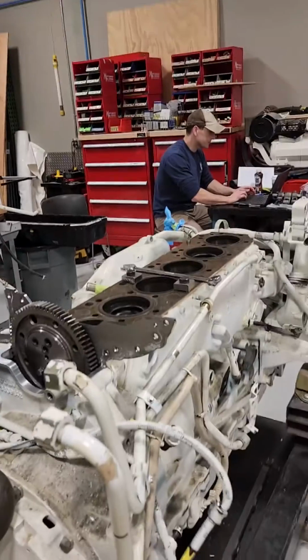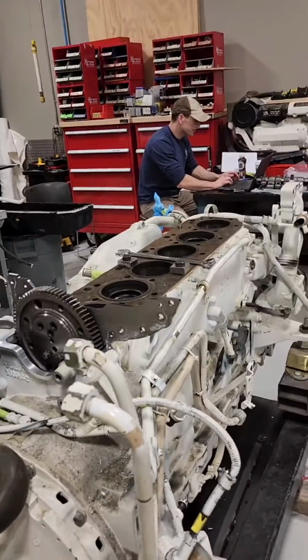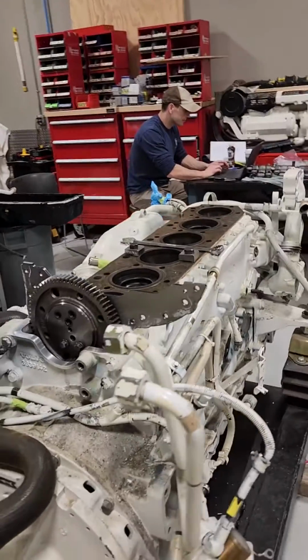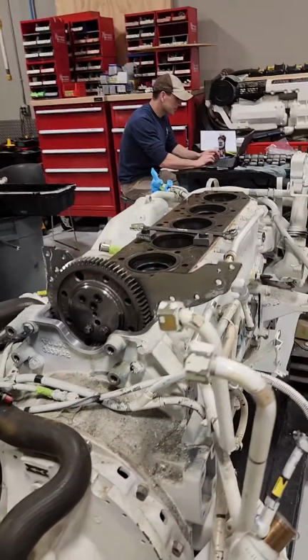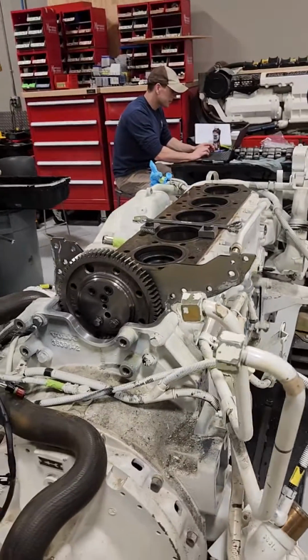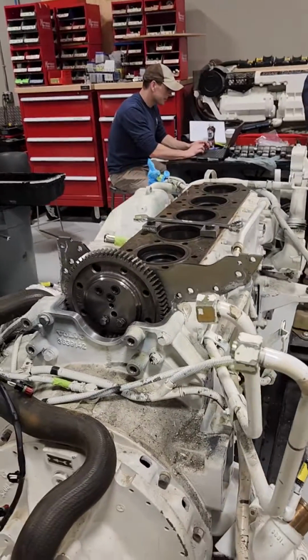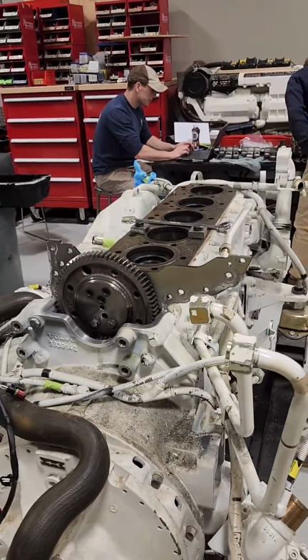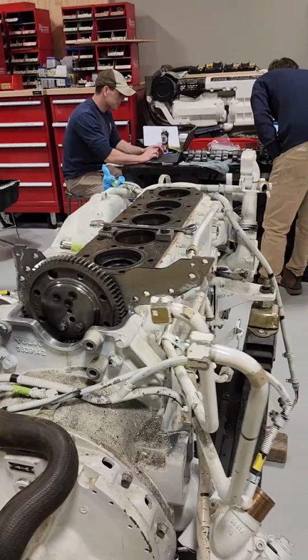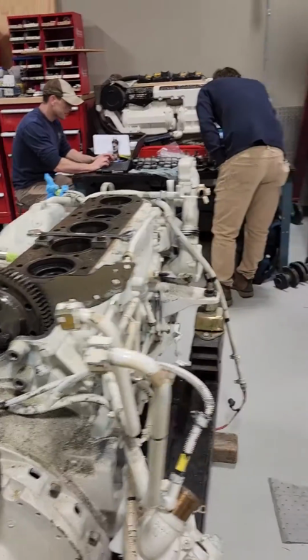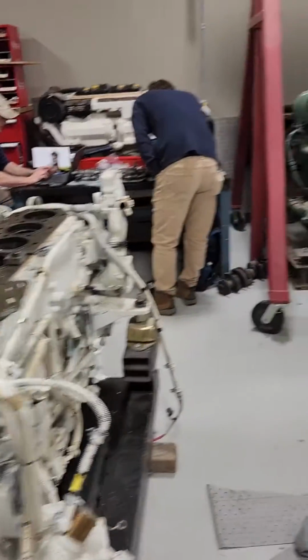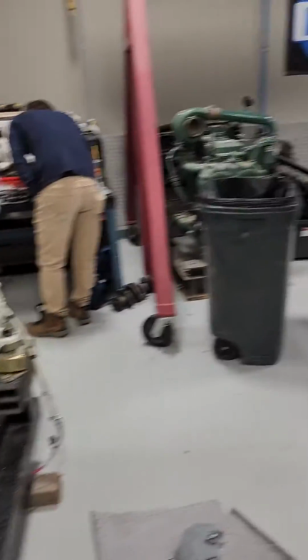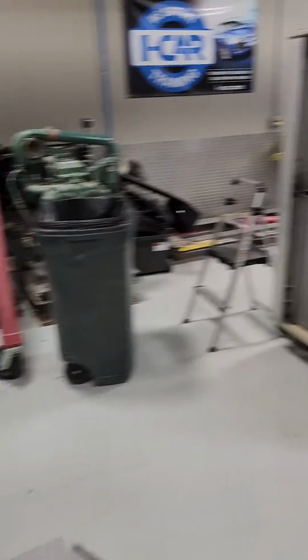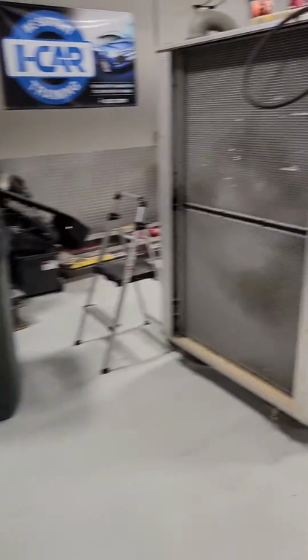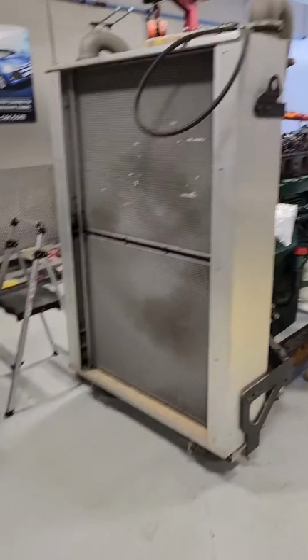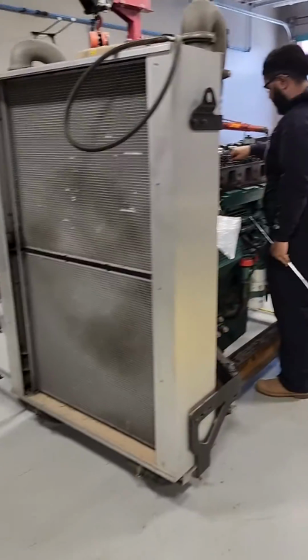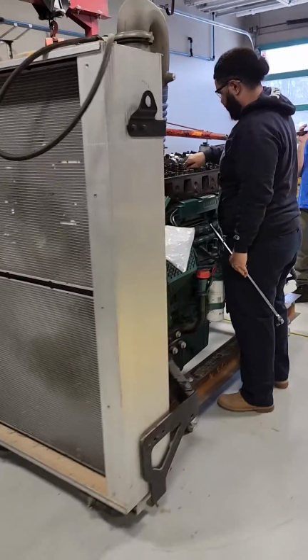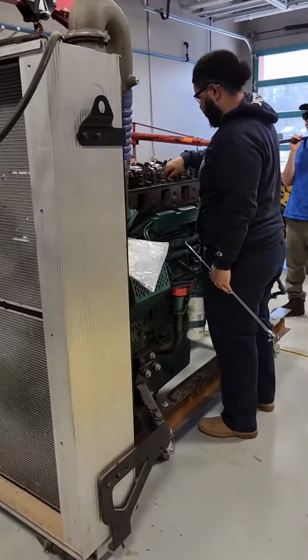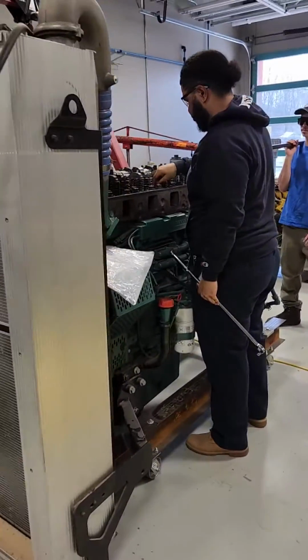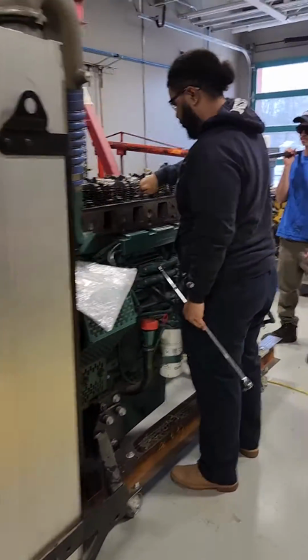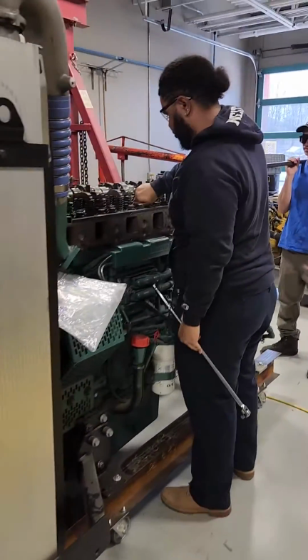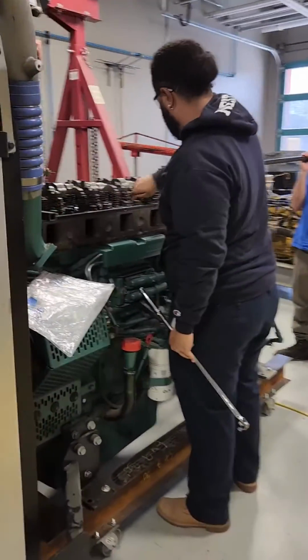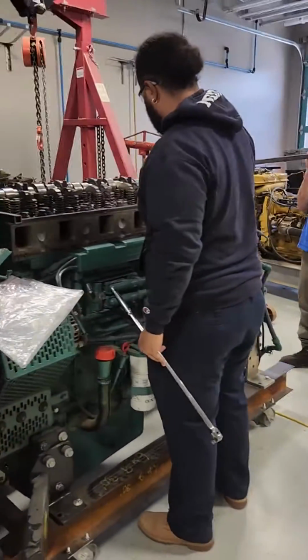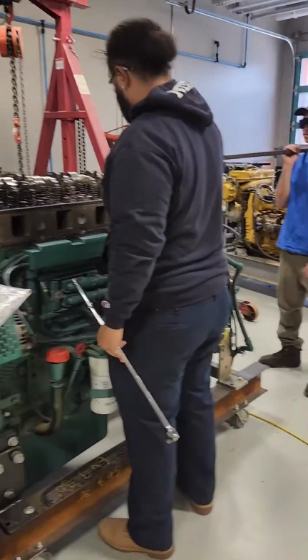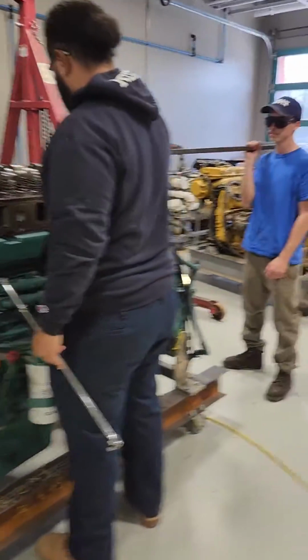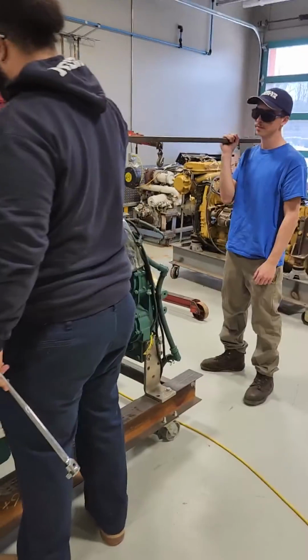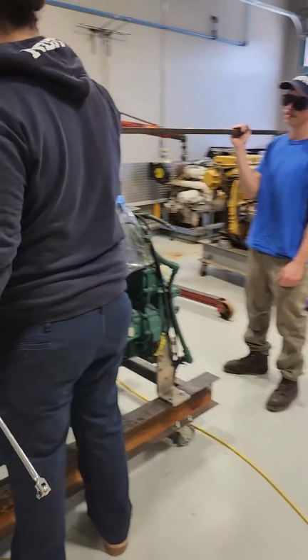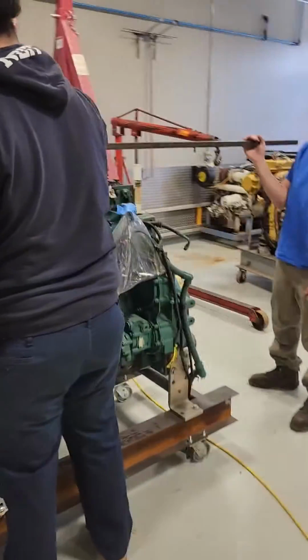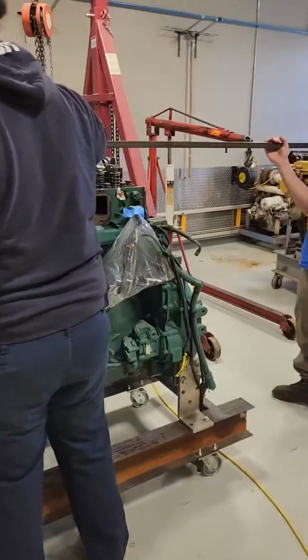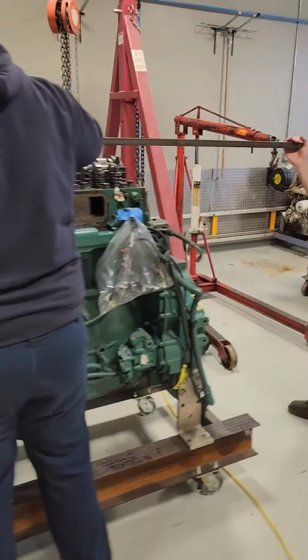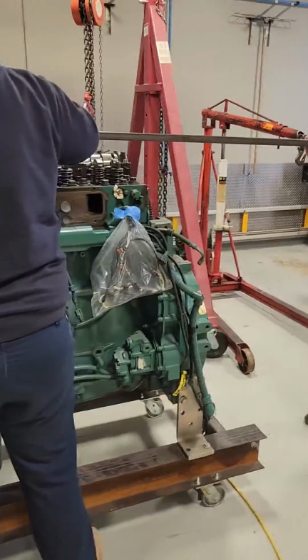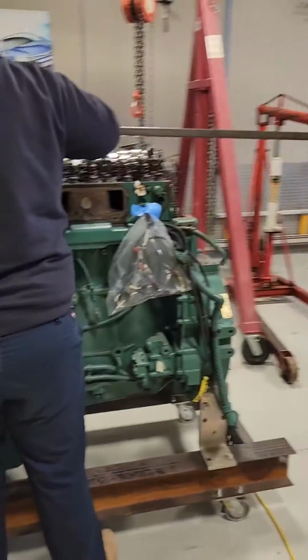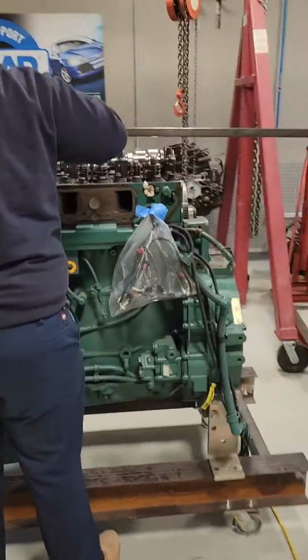They've got the nine liter part and they're going to measure liner height next. They're also working on the 16 and they're using a torque multiplier to take the head bolts off.